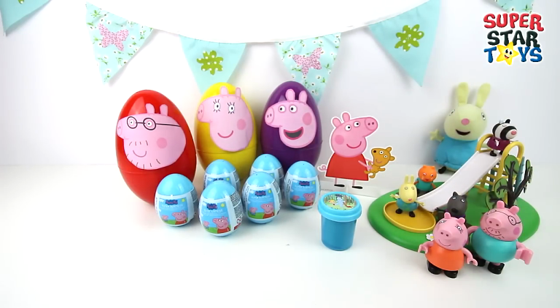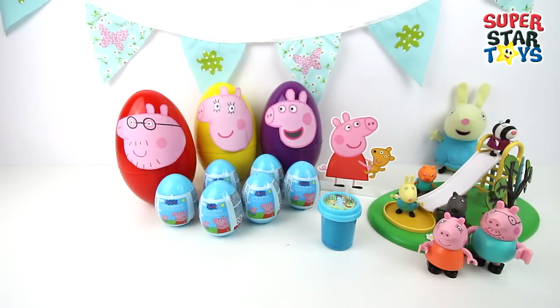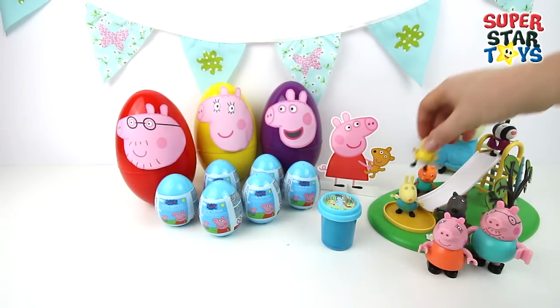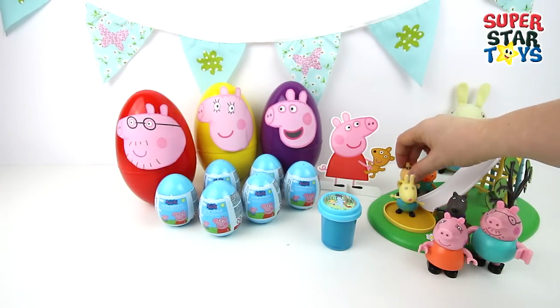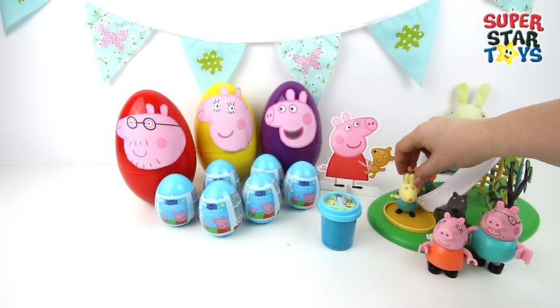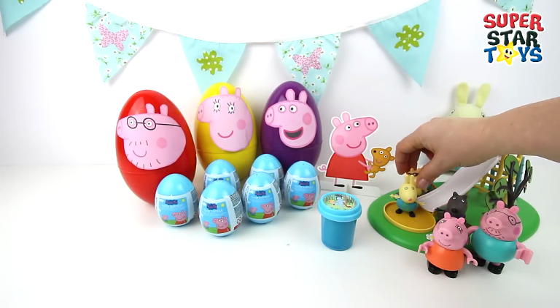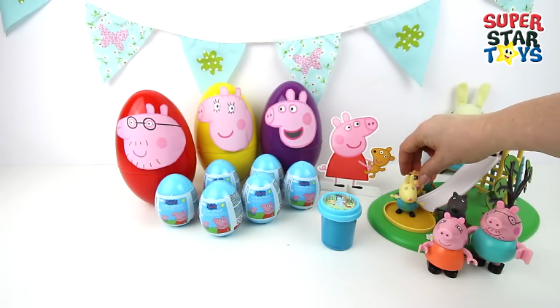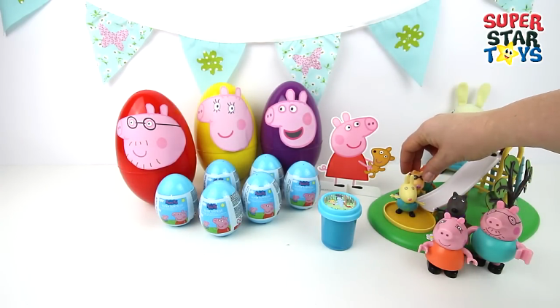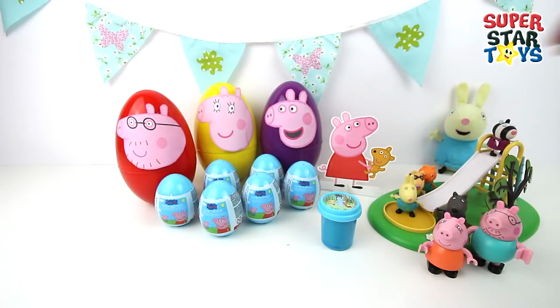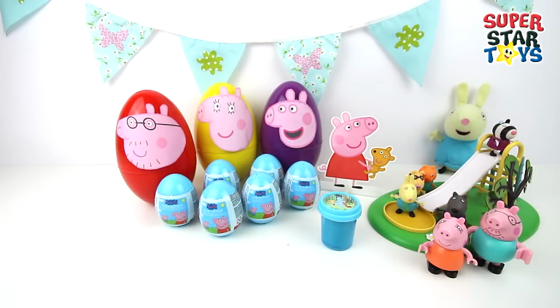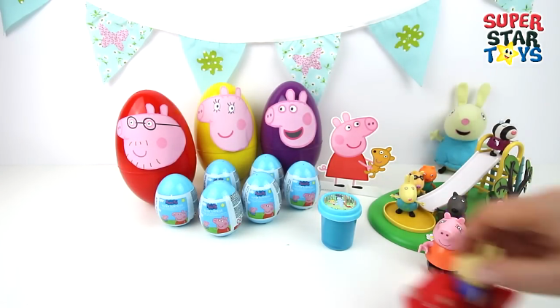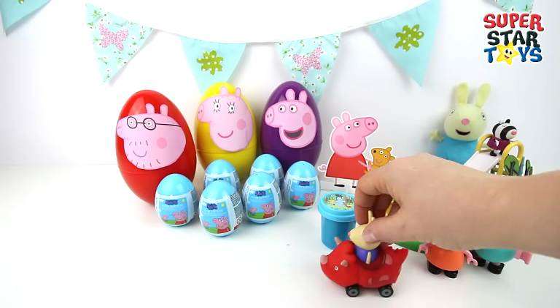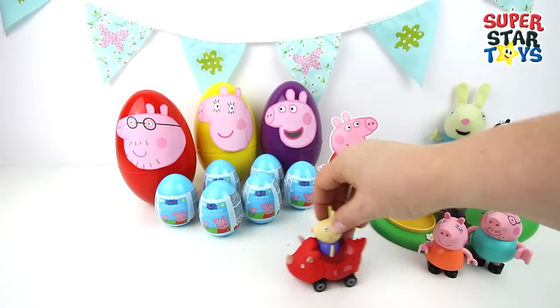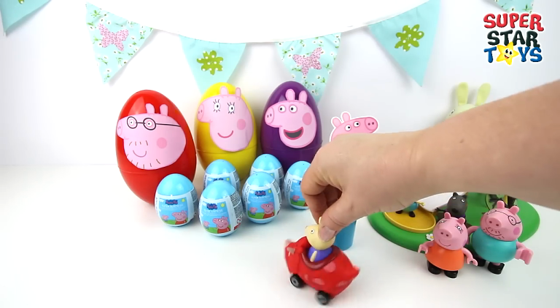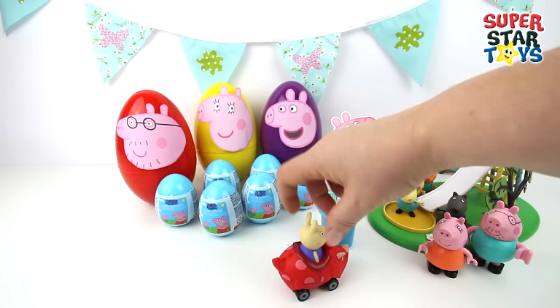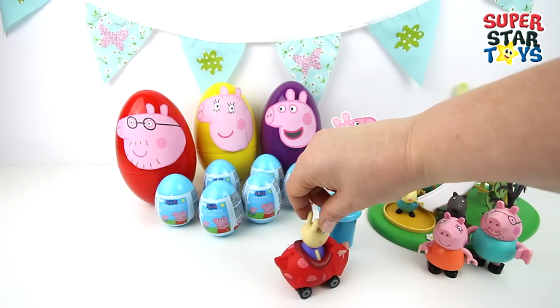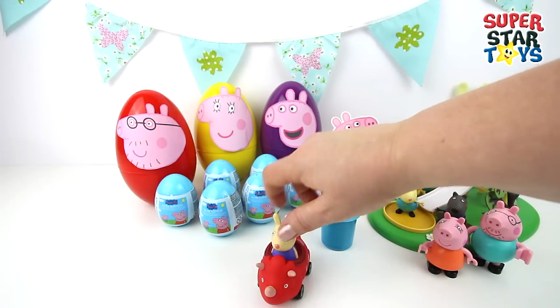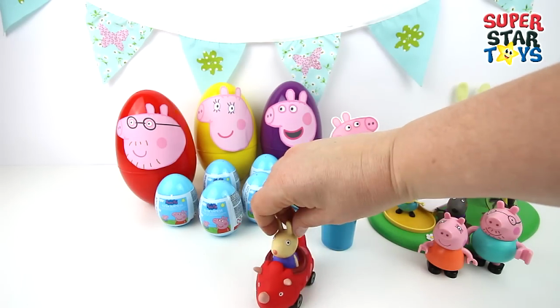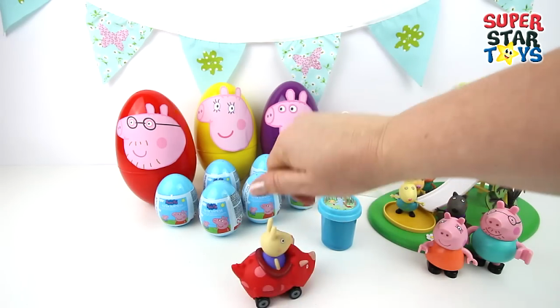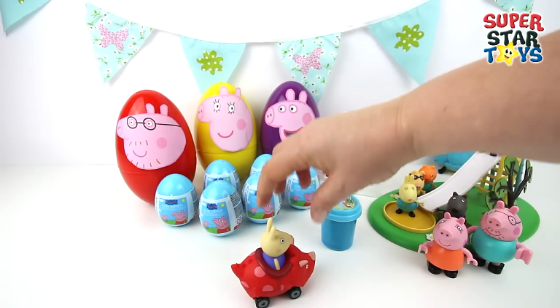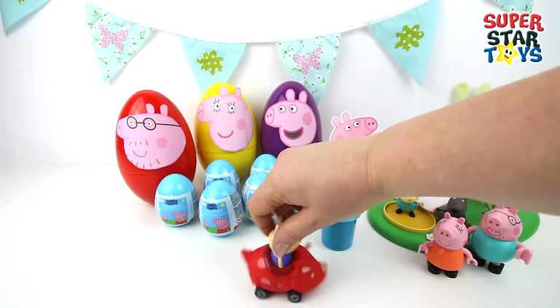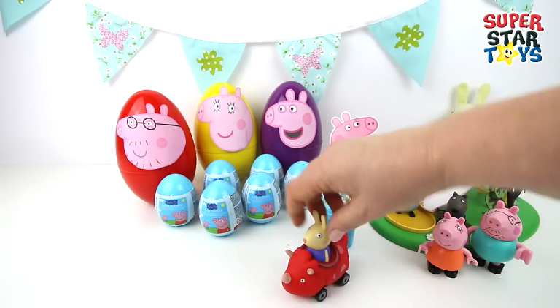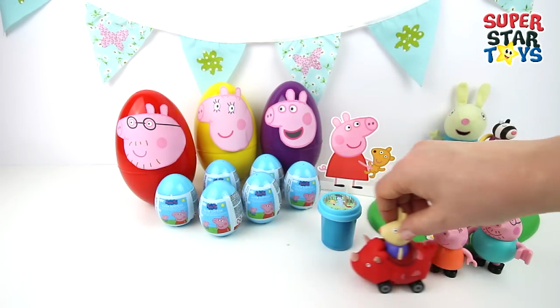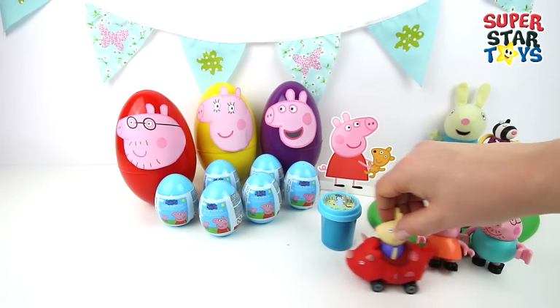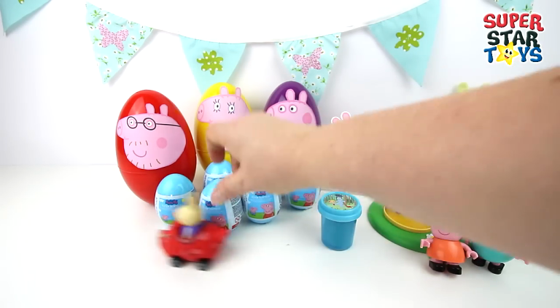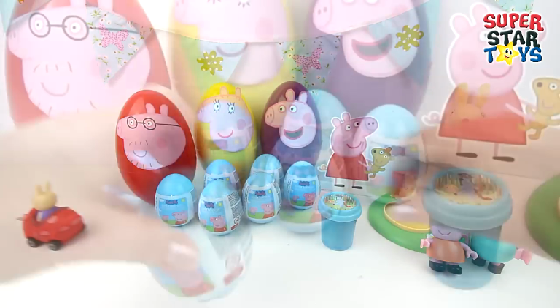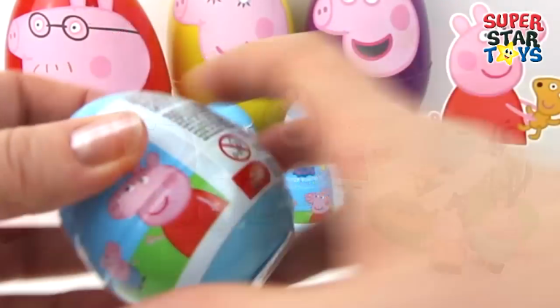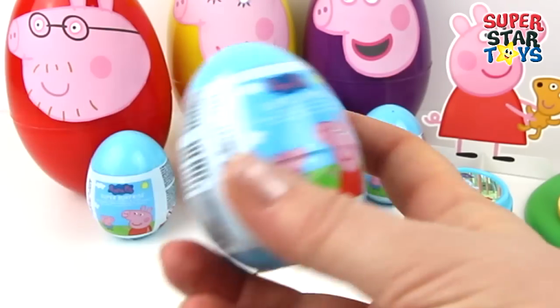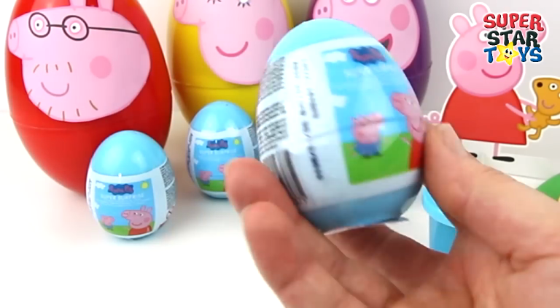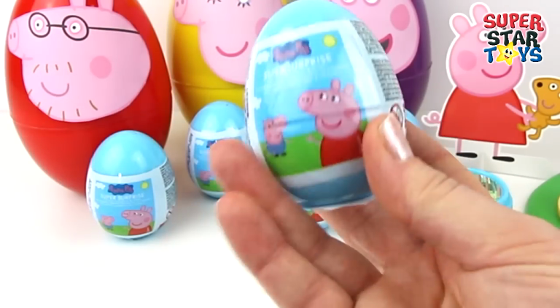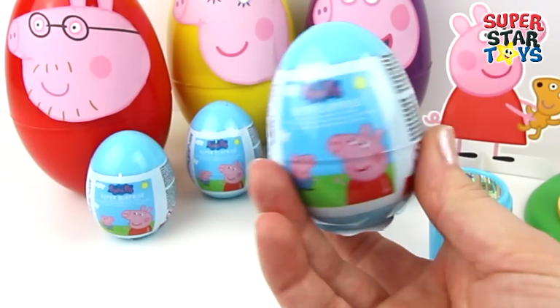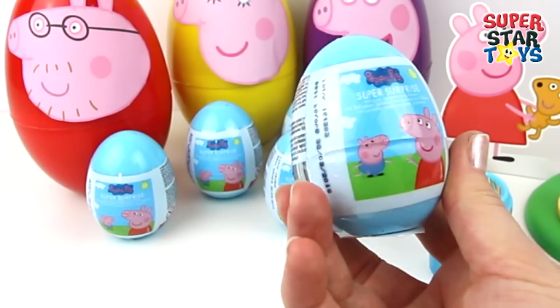Next to Mummy Pig and Daddy Pig. Looks like Zoe Zebra is about to come down that slide. Let's go zooming off again Rebecca!